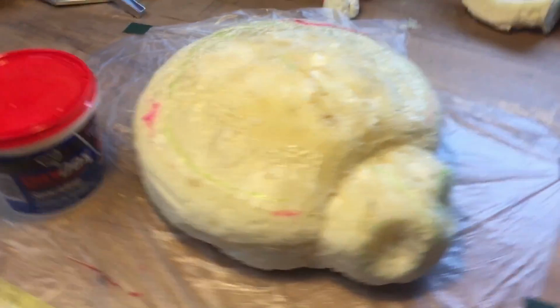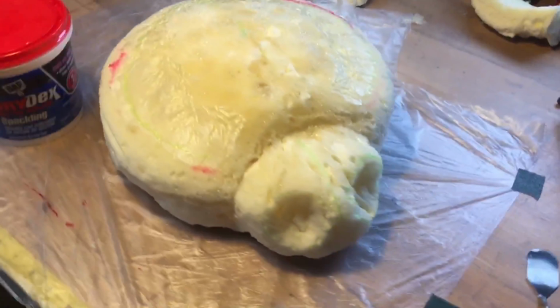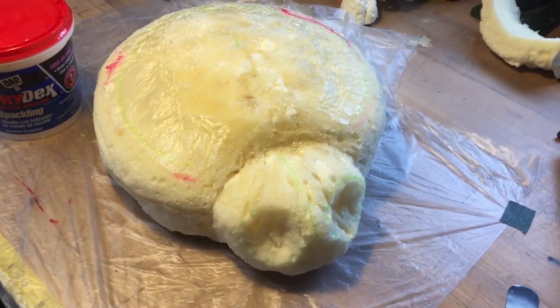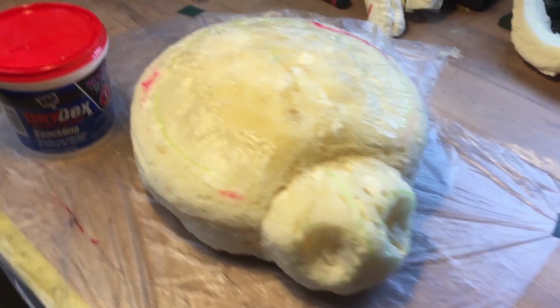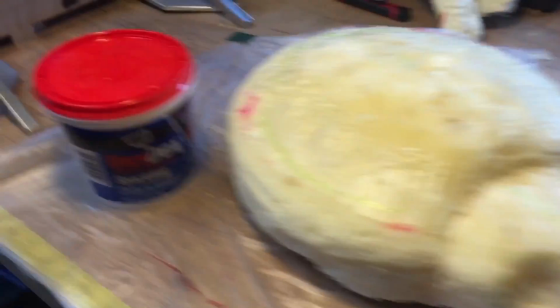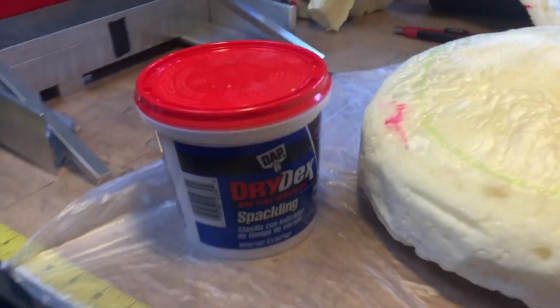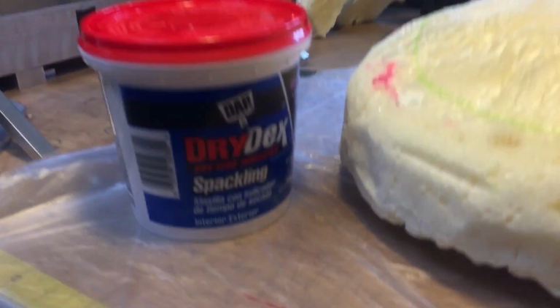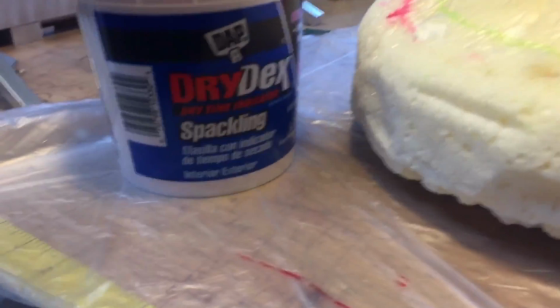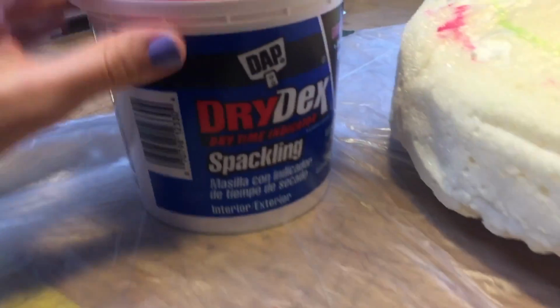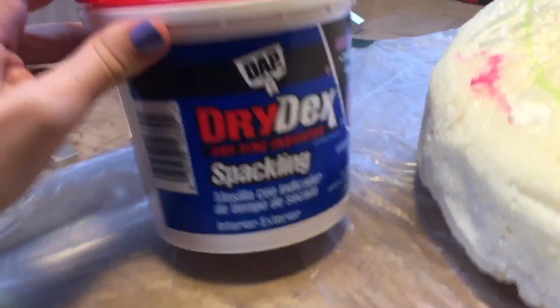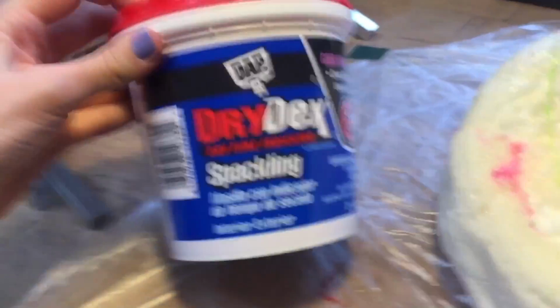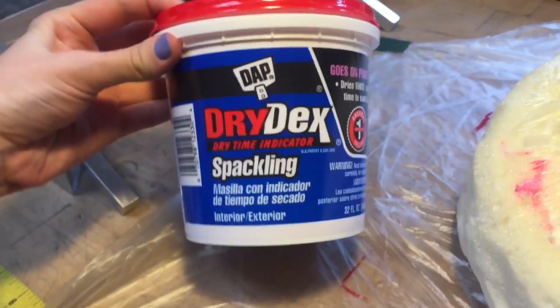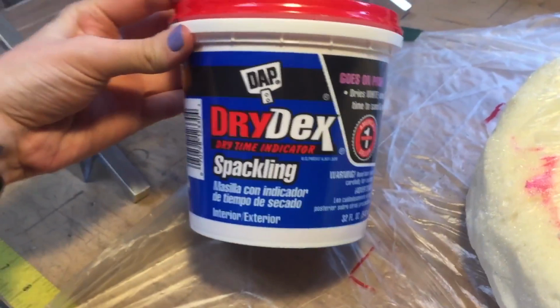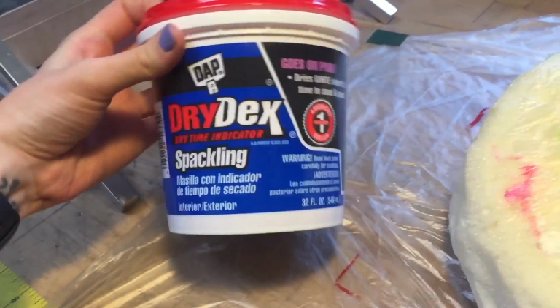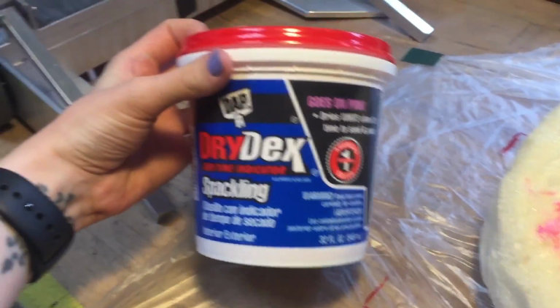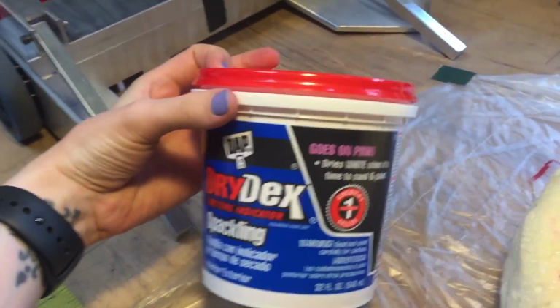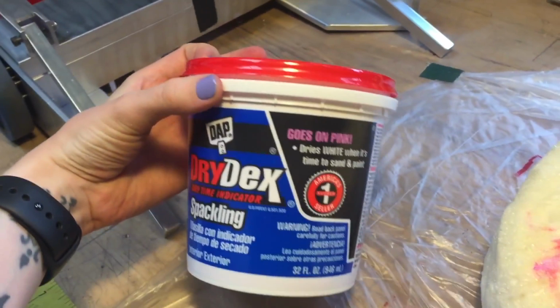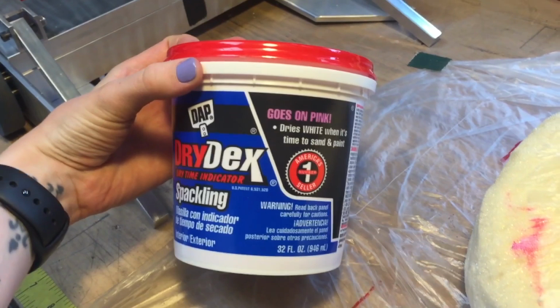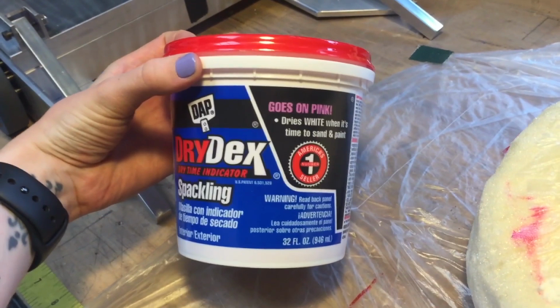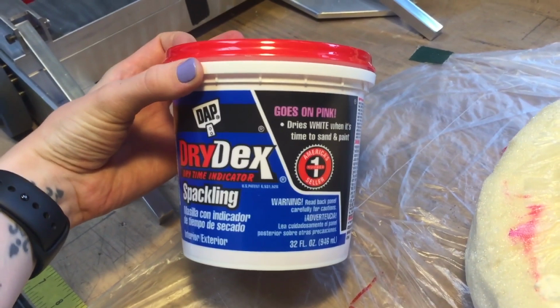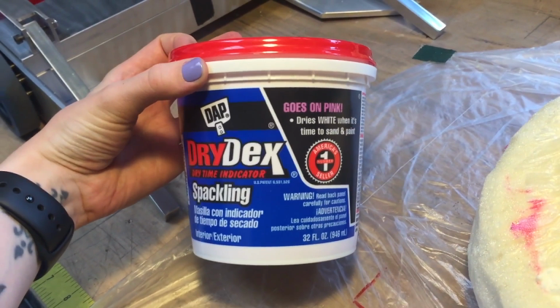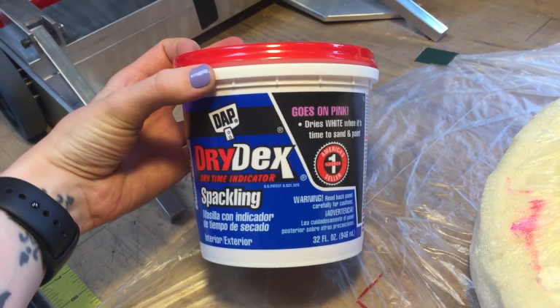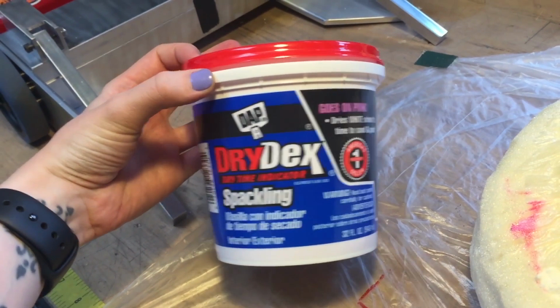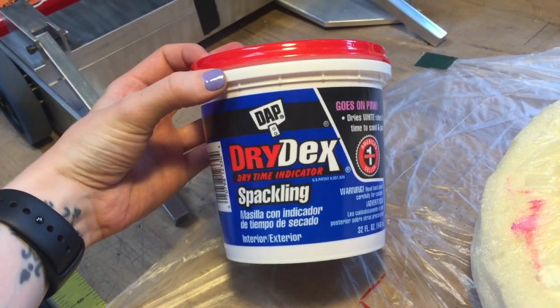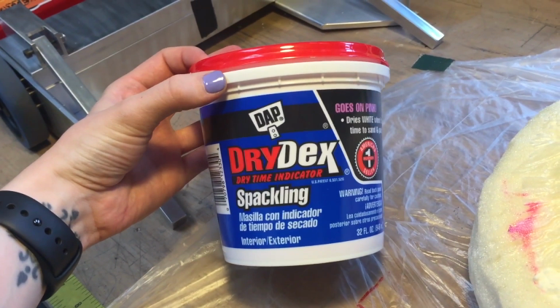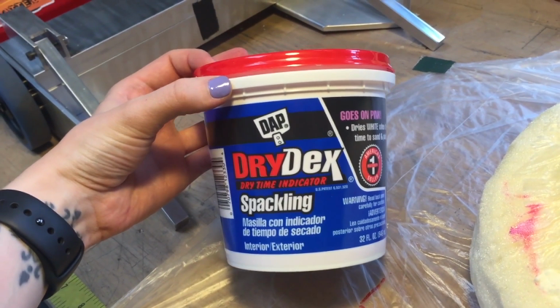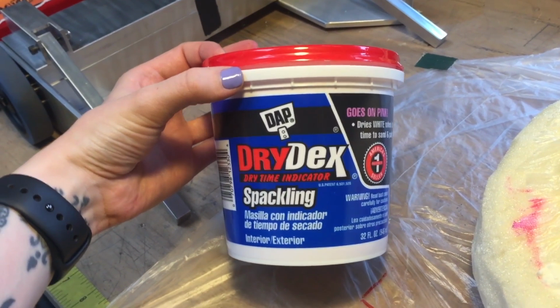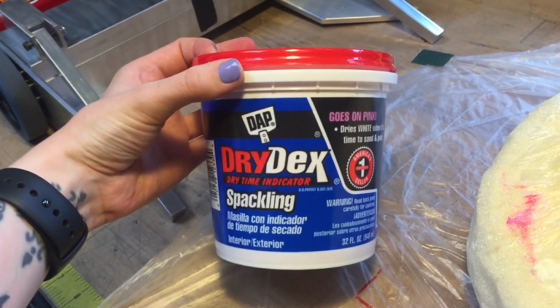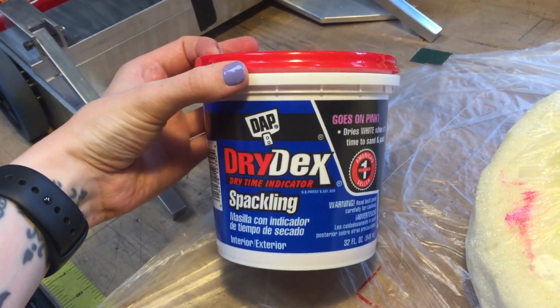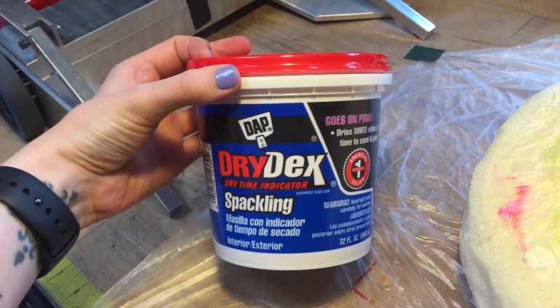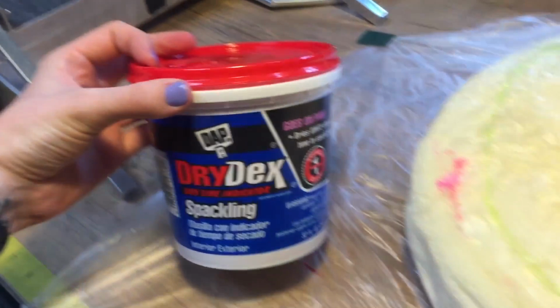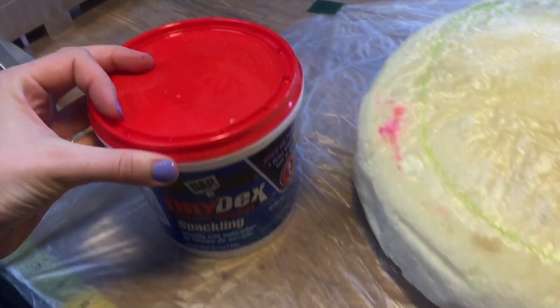The rough shape is about ready and now I'm going to put on the spackle. I thought it'd be fun to get the one that's pink — when it turns white it should be dry. Let's see if it works.